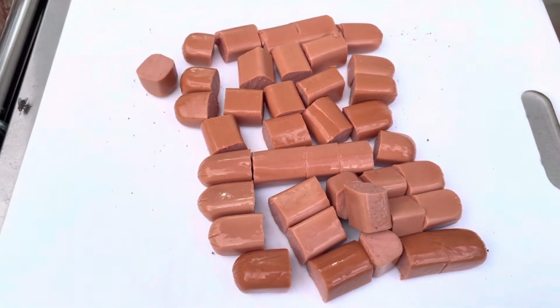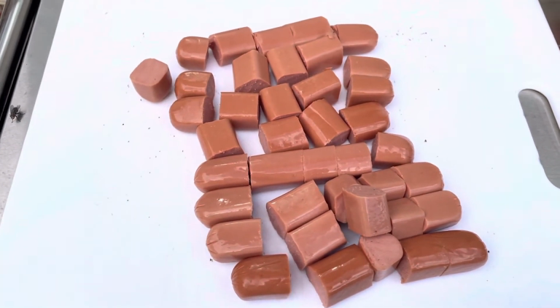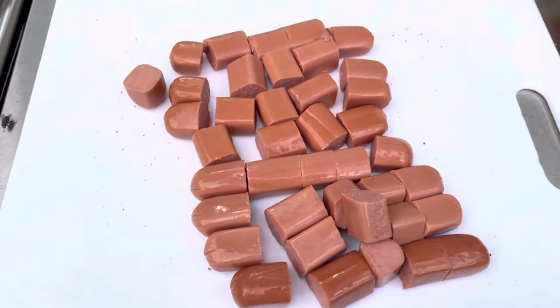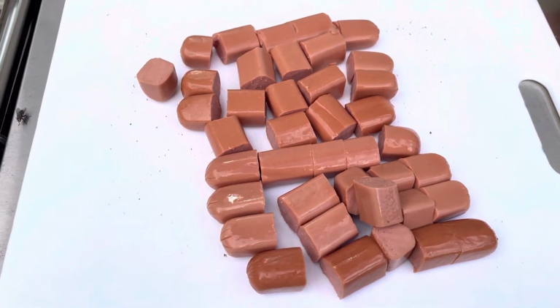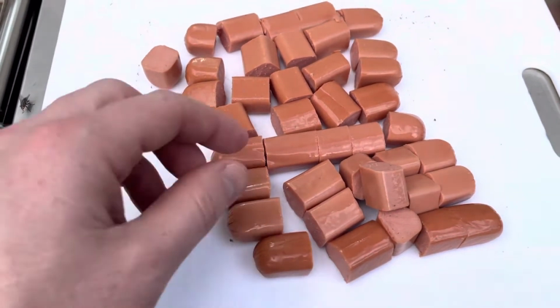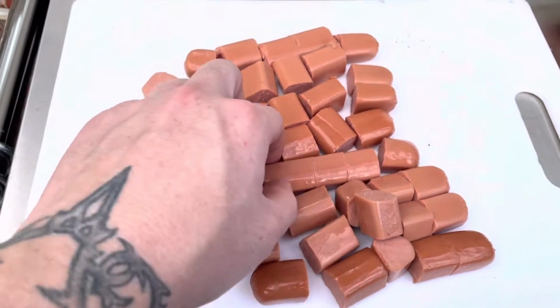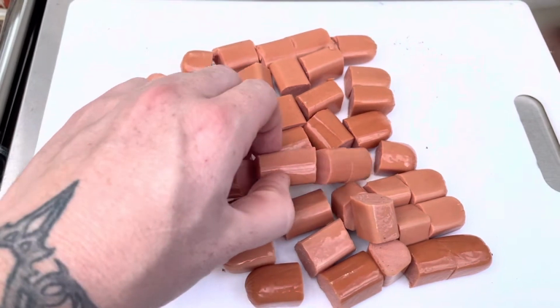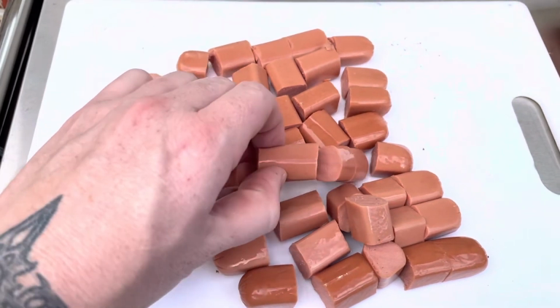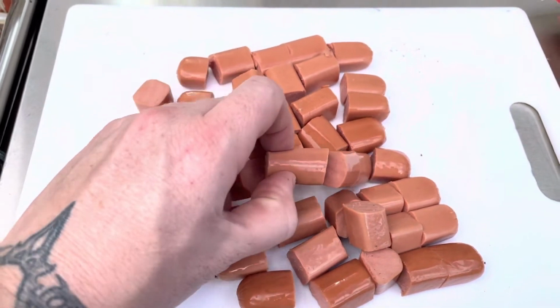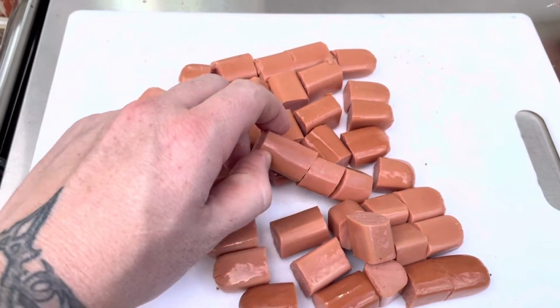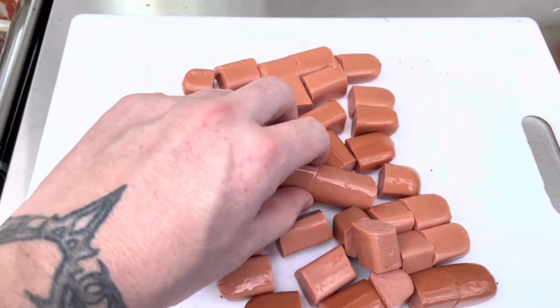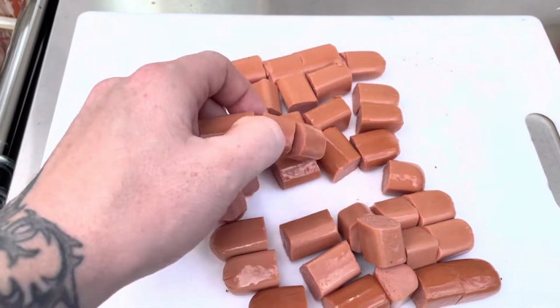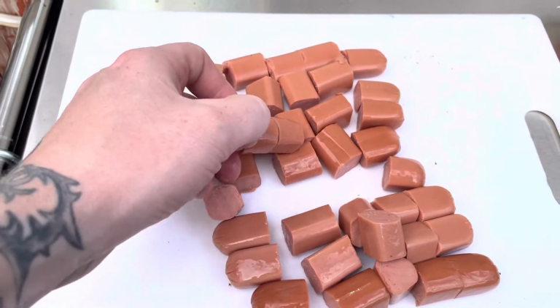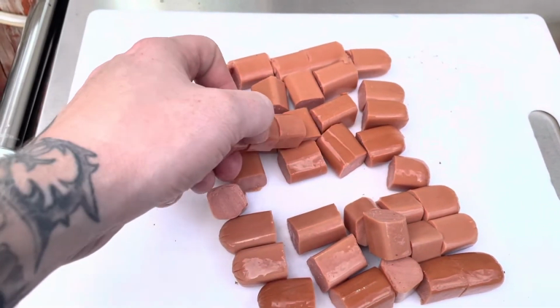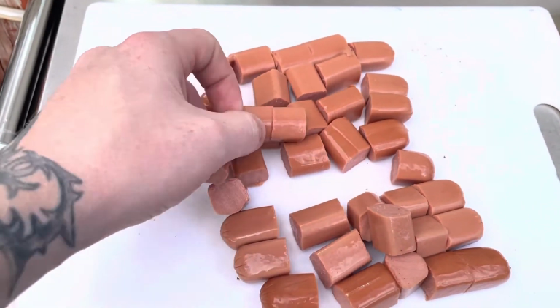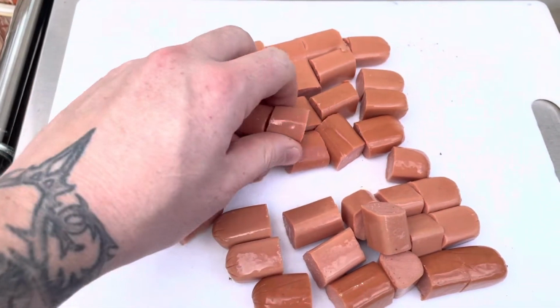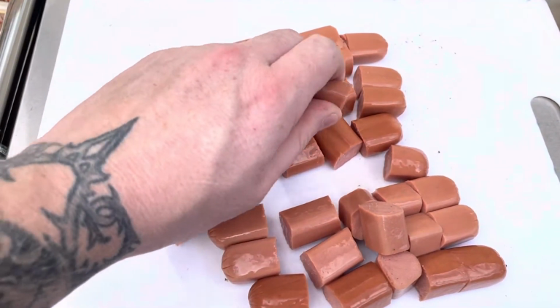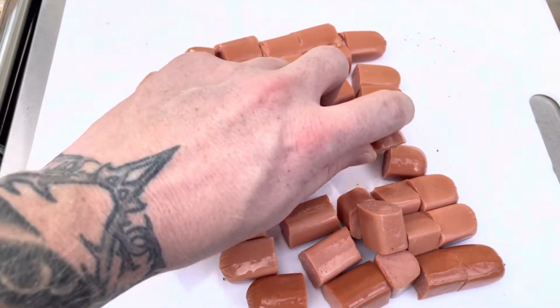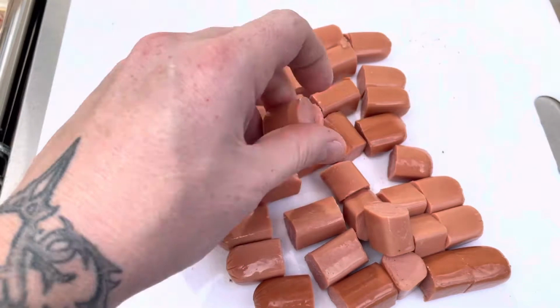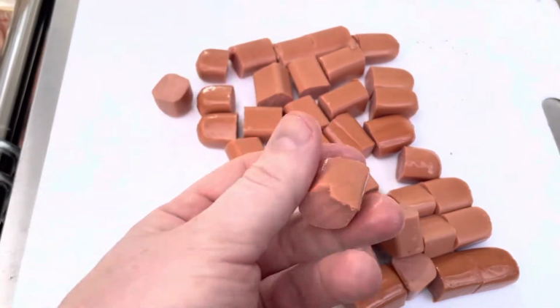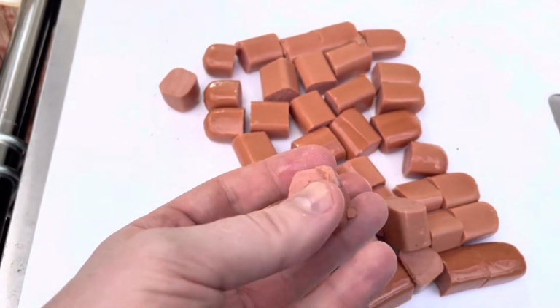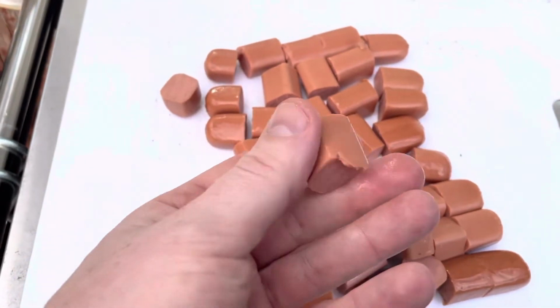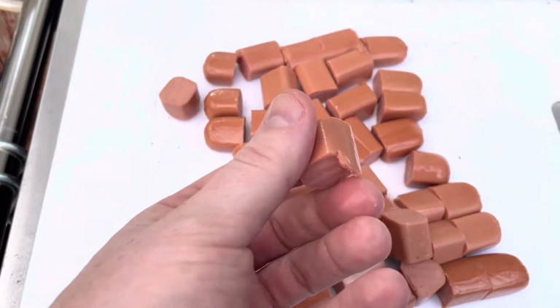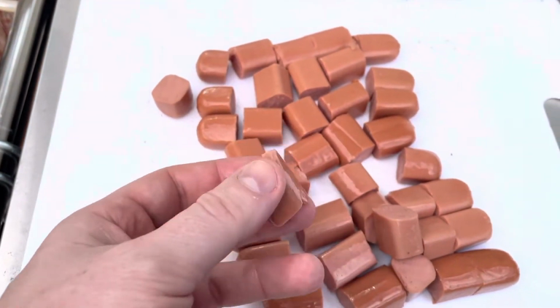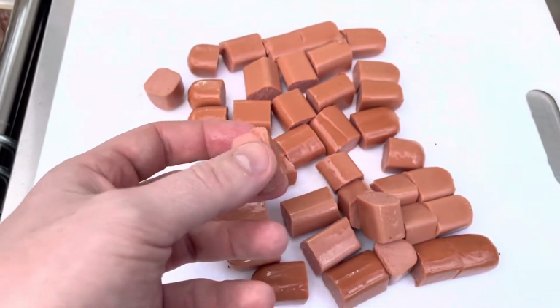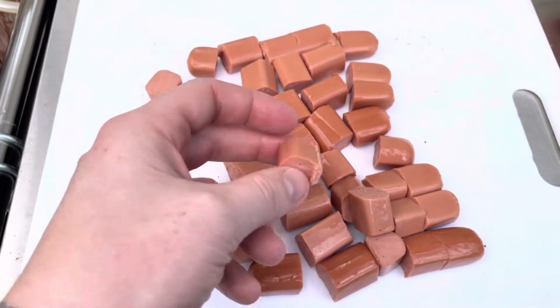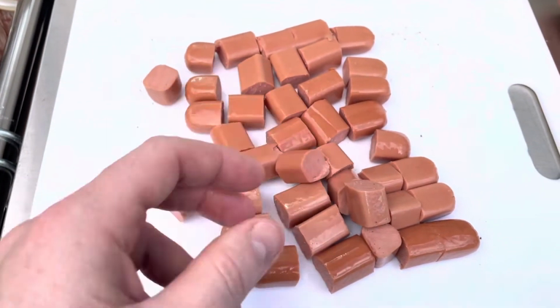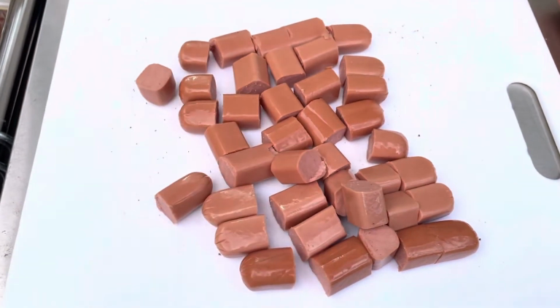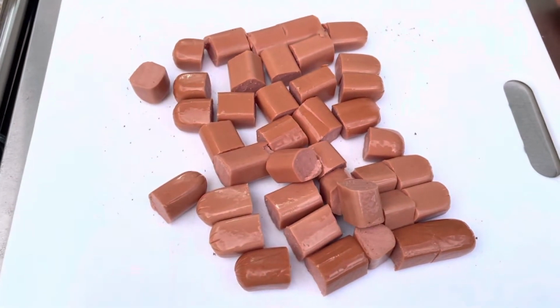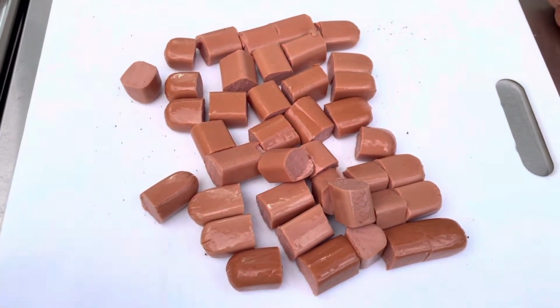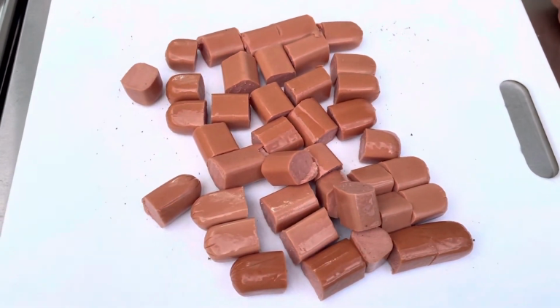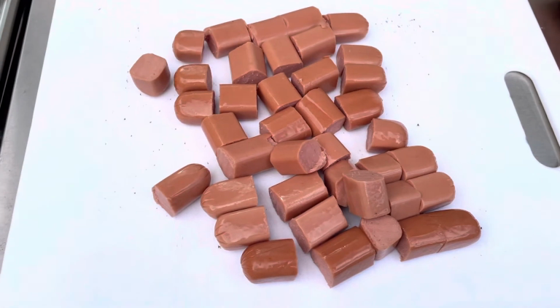The problem with using hot dog, when I remember as a kid, is that they wanted to tear as I was putting them onto the hook, so they wouldn't stay on very good. So I figure if I make them smaller pieces, I could just put multiples on and it wouldn't tear as easily.